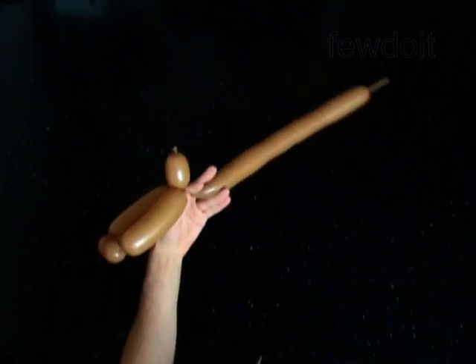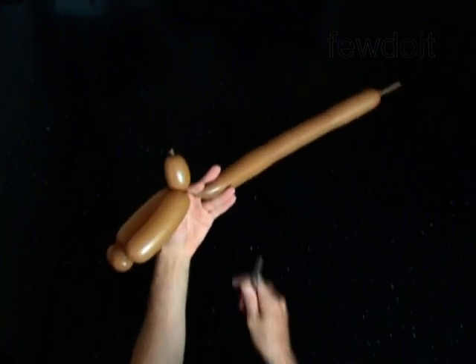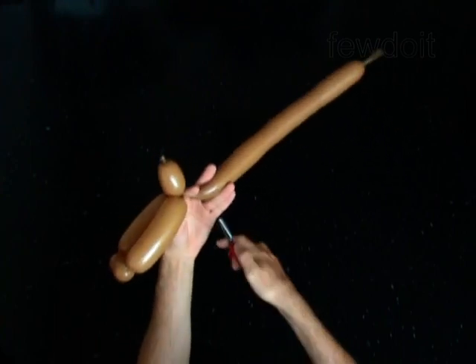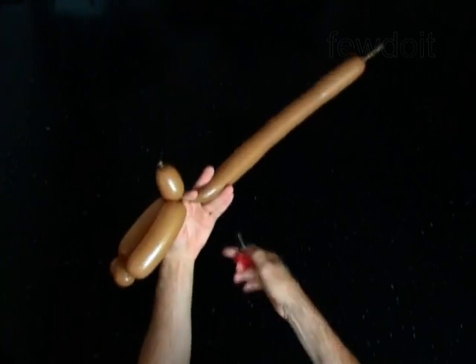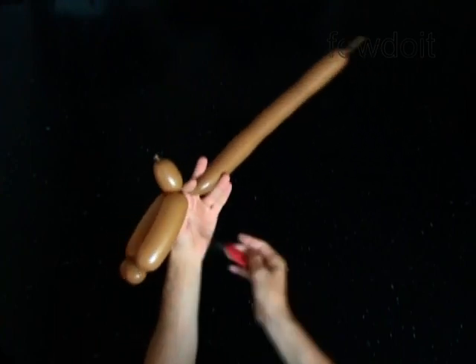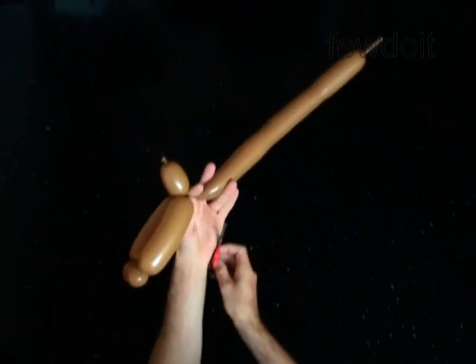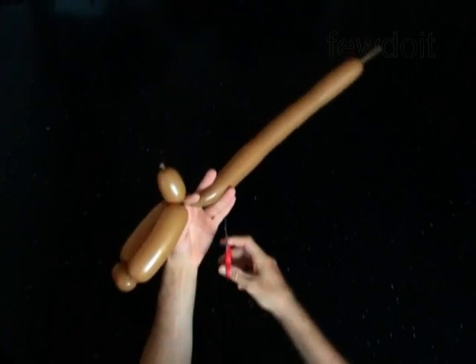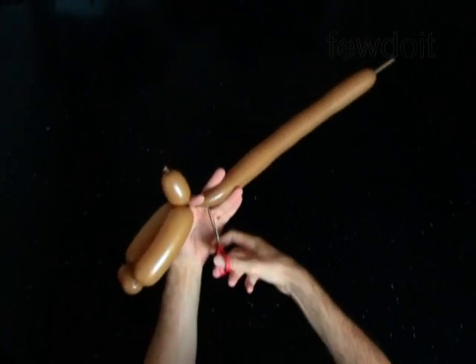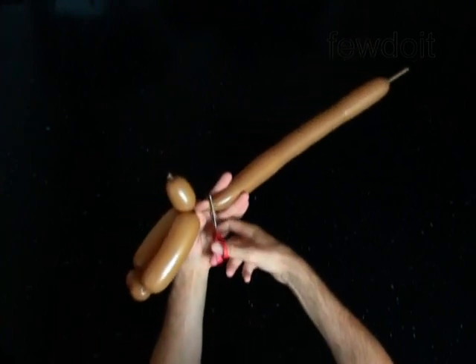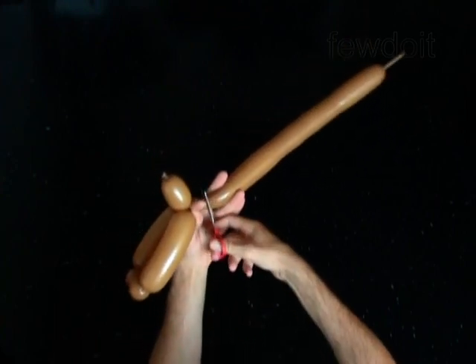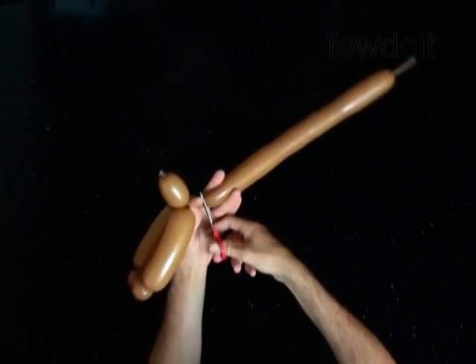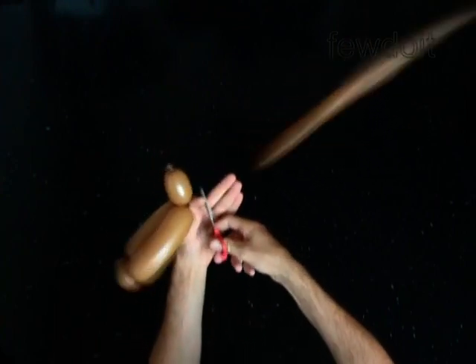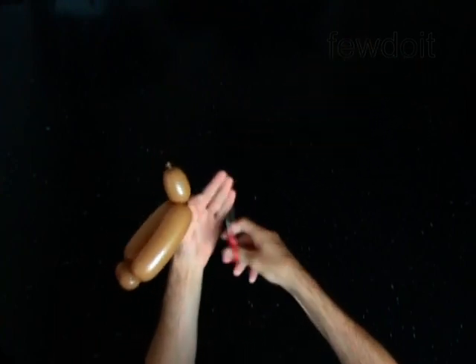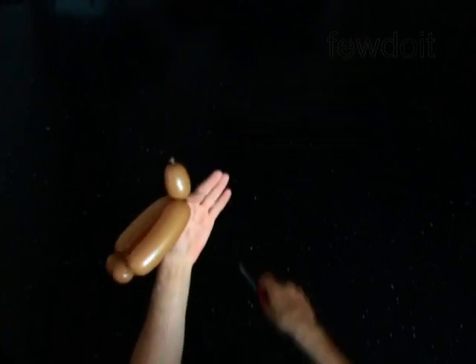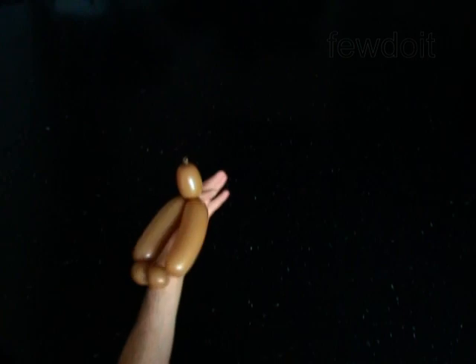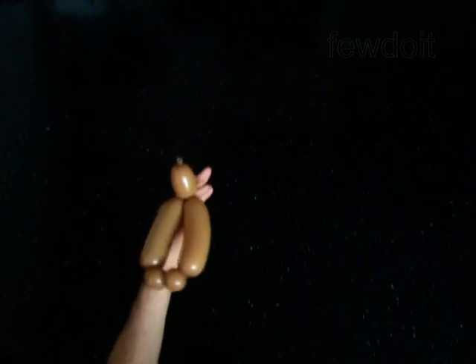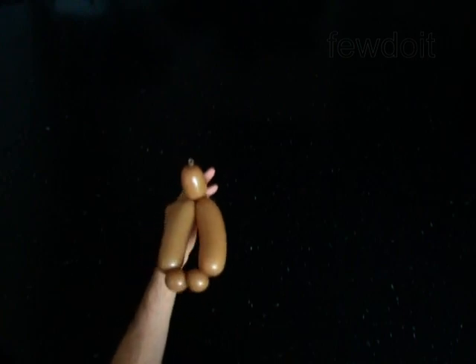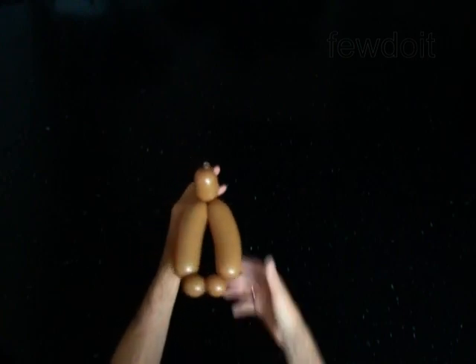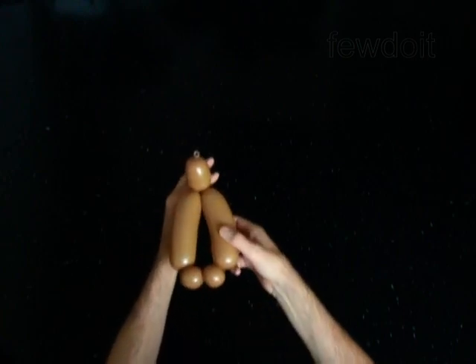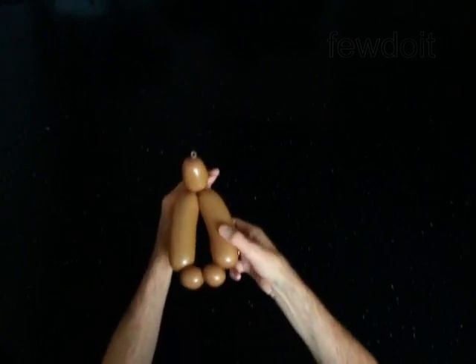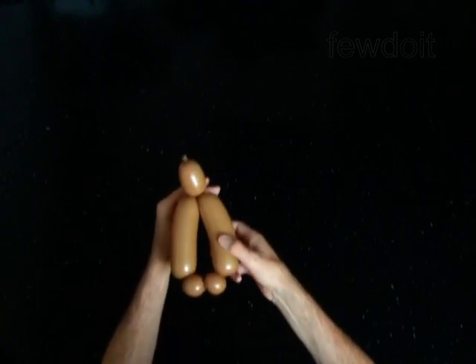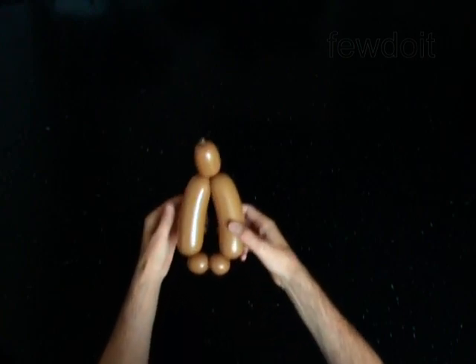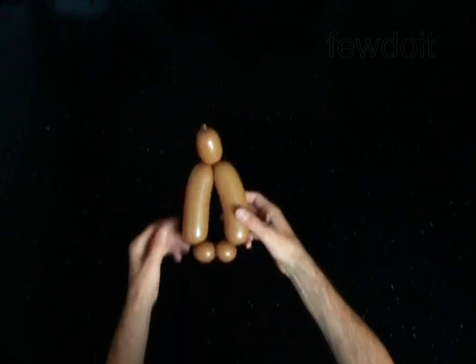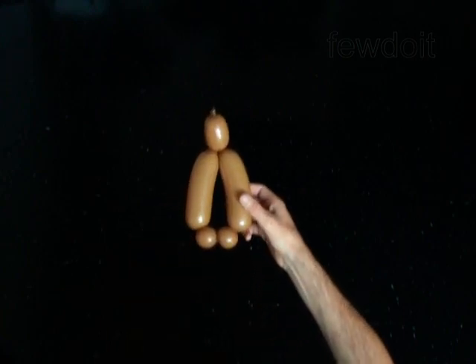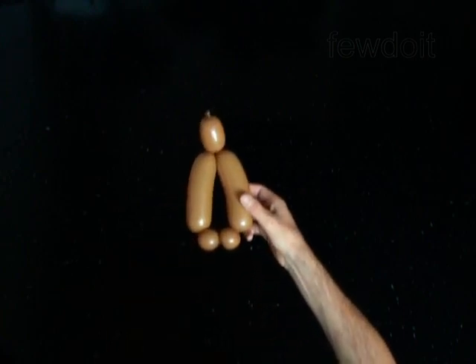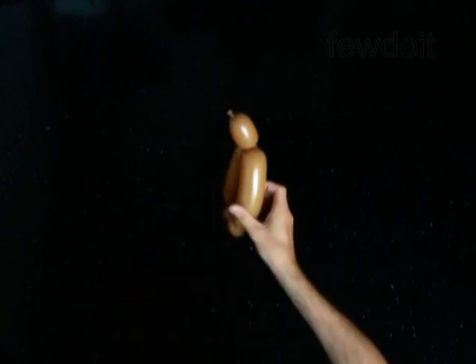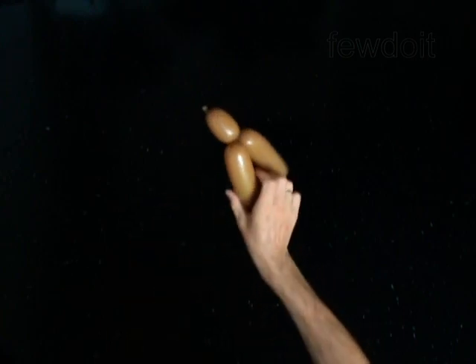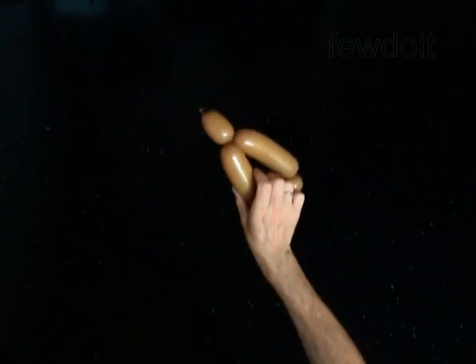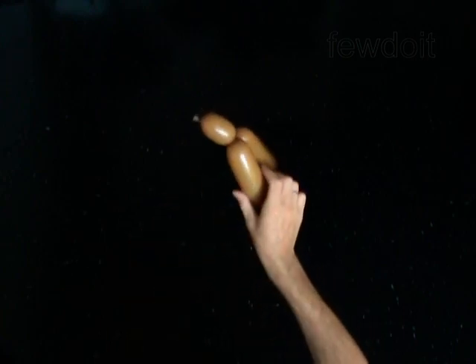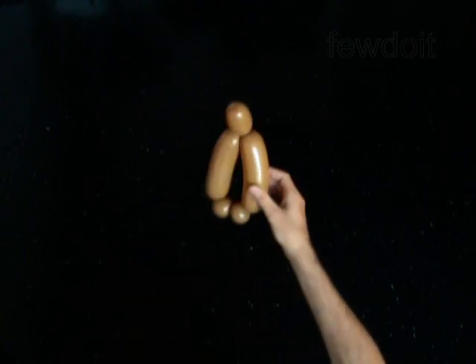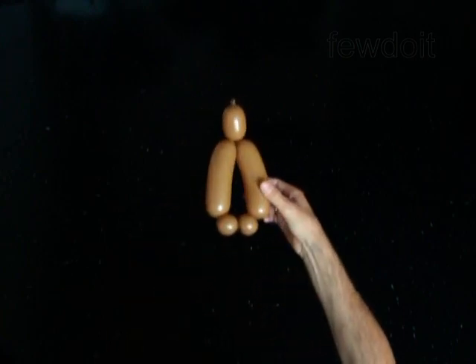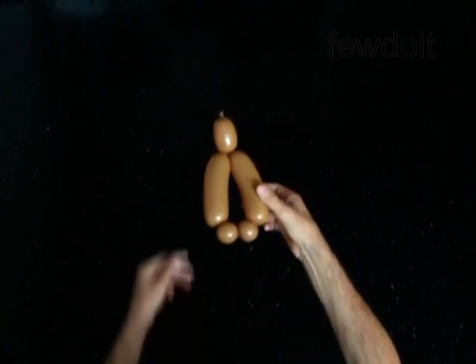Cut off the sixth bubble and tie off the end. You have made the head with arms. Now you have to make a body for the doll.